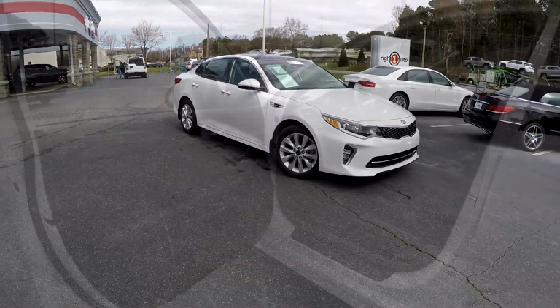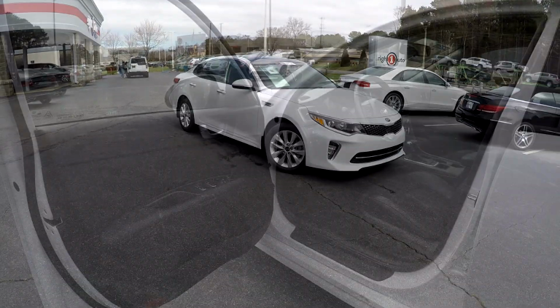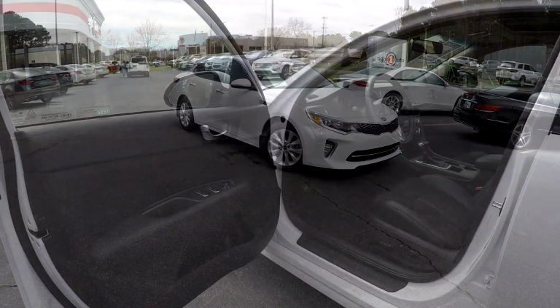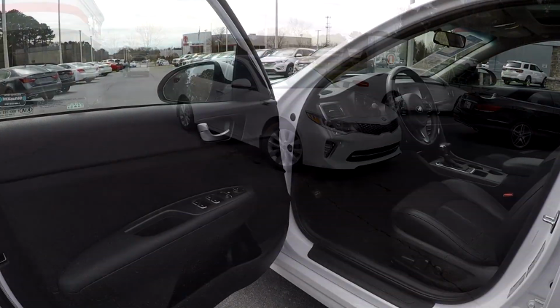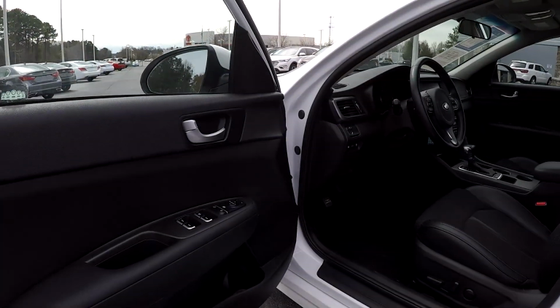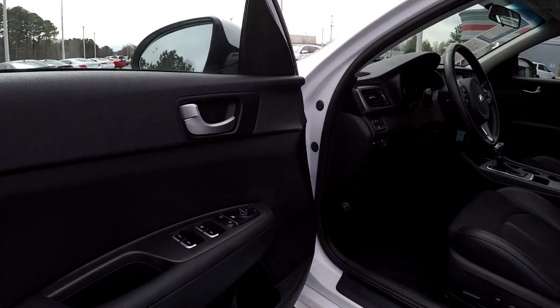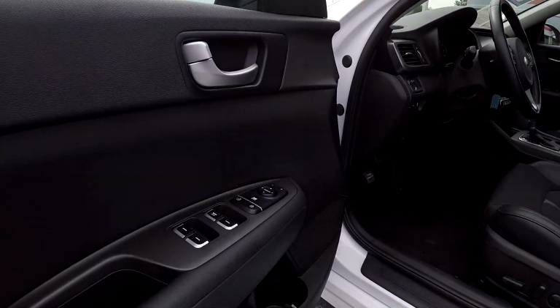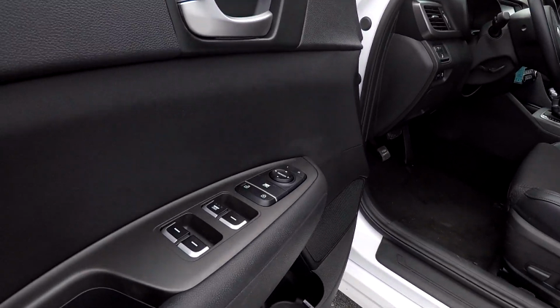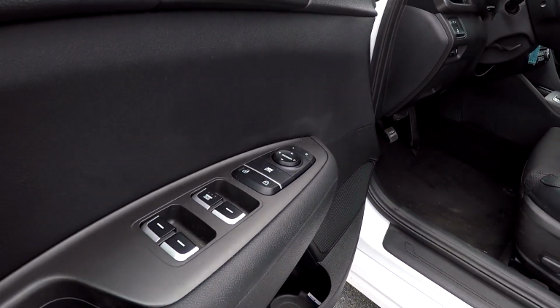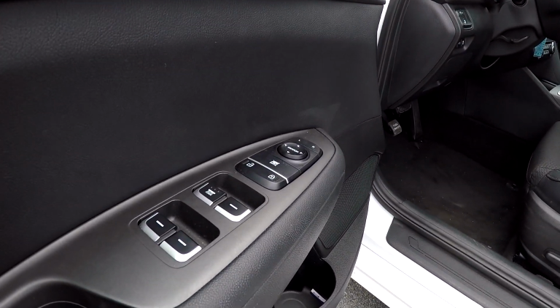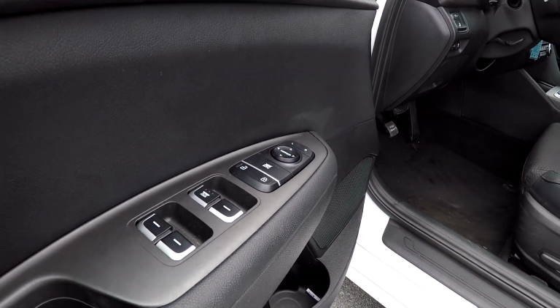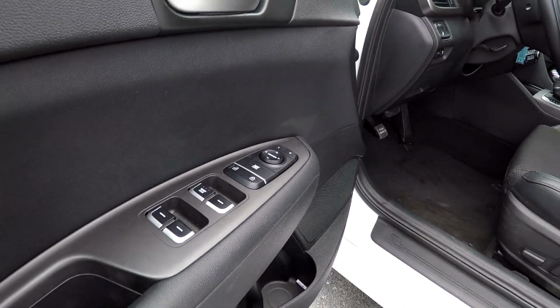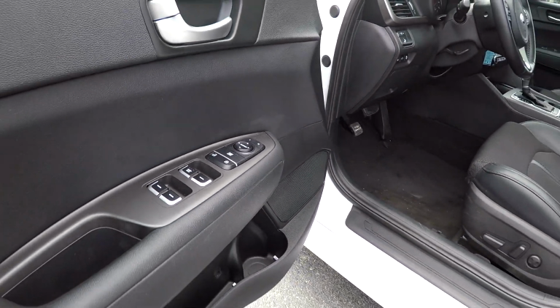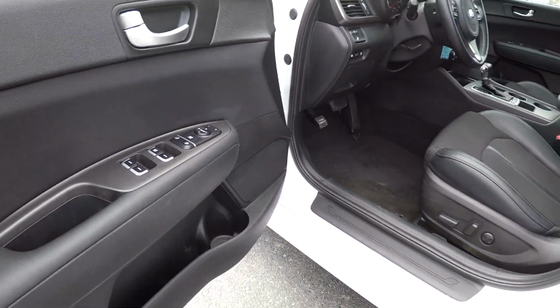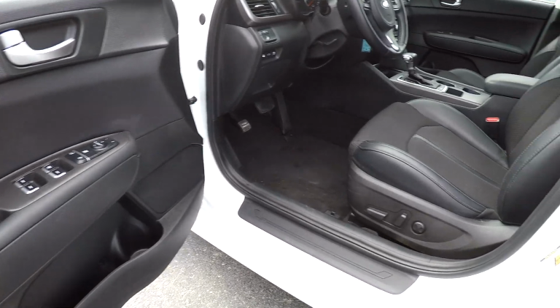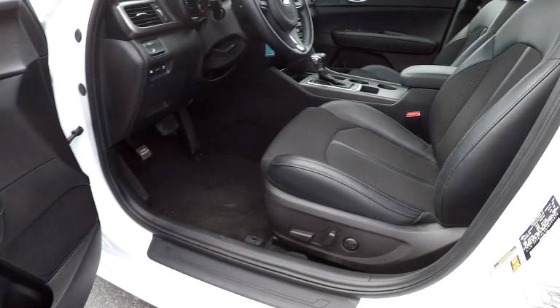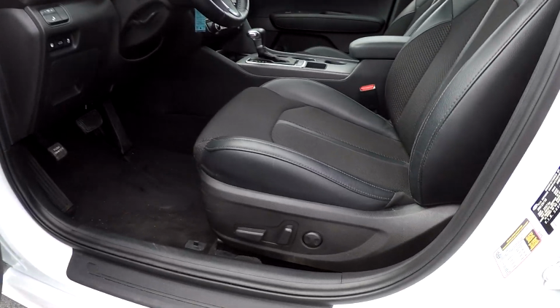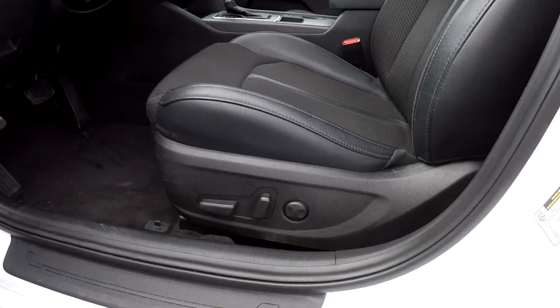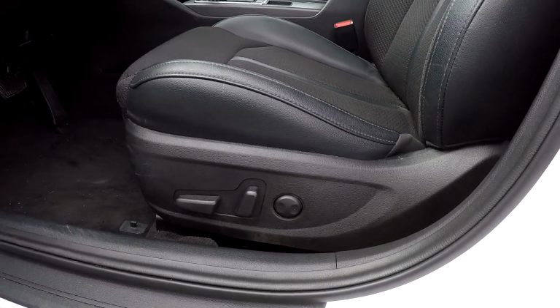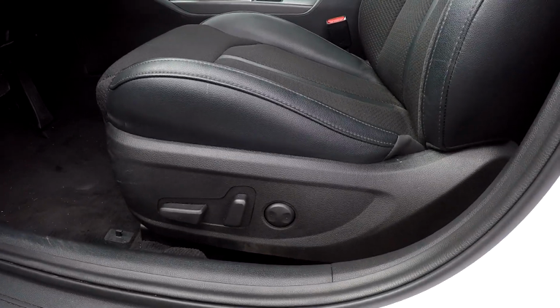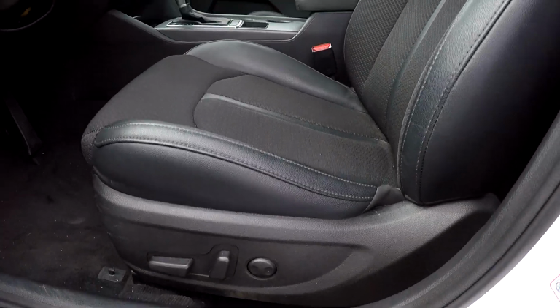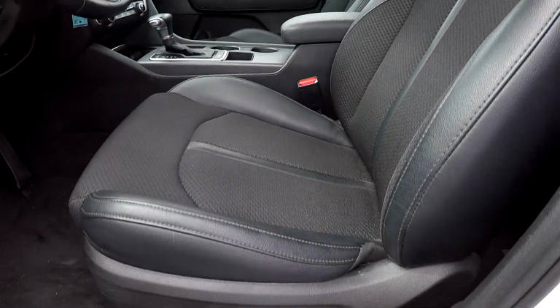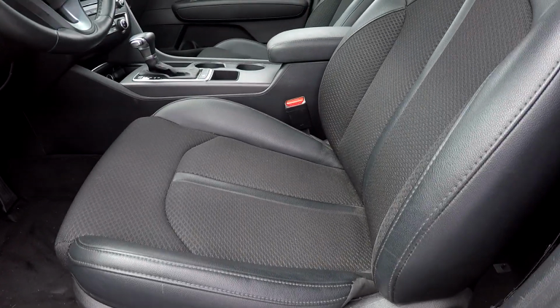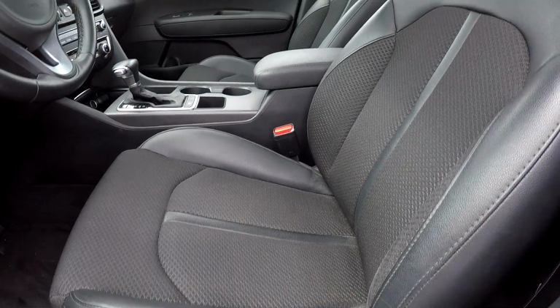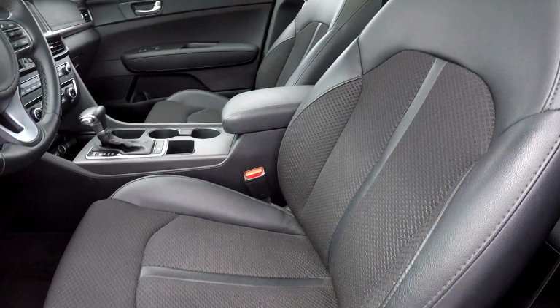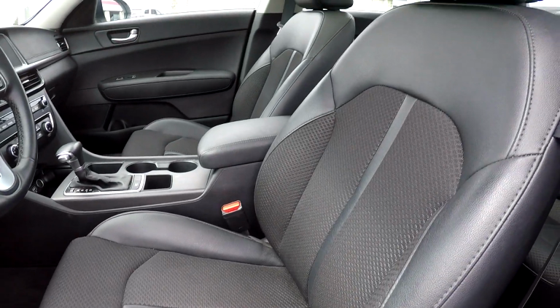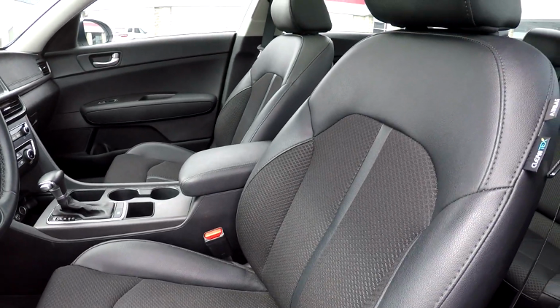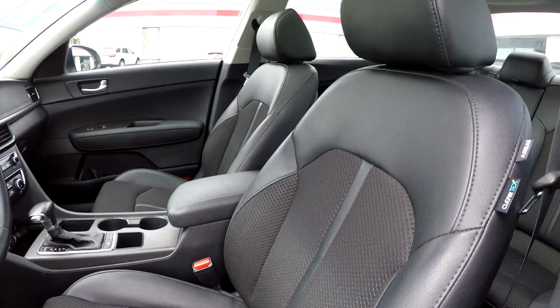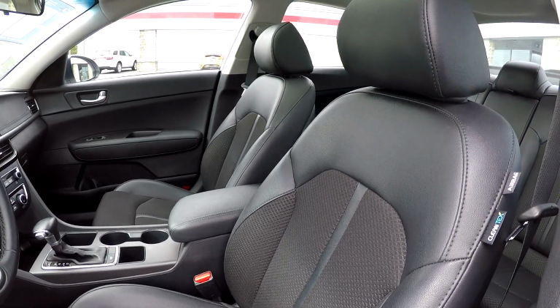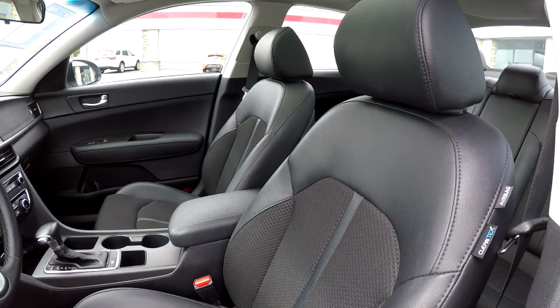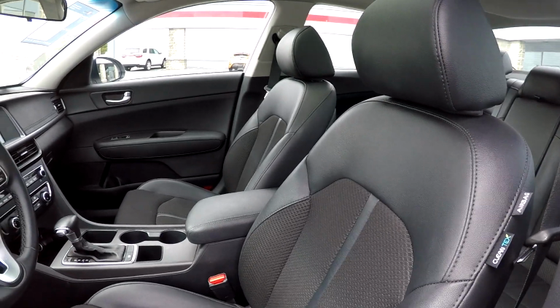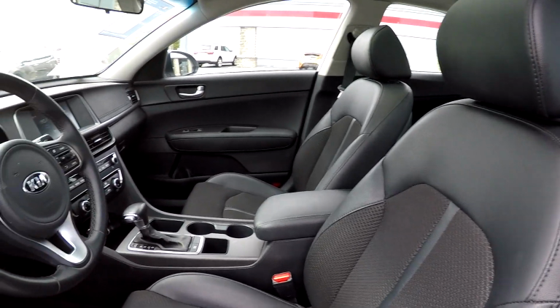Starting out here on your driver's side, you're first gonna come down here and see that you're gonna have fully powered locks and windows. Your seats are also gonna be fully powered. Nice soft fabric and leather seats here, nice black interior.